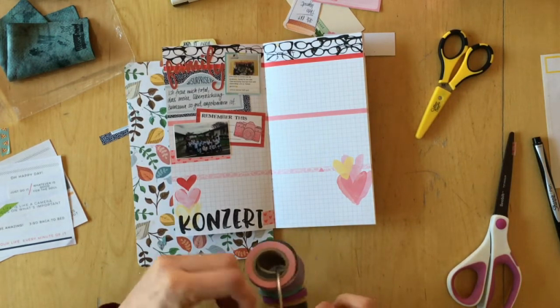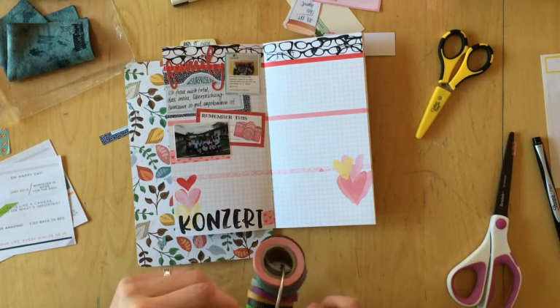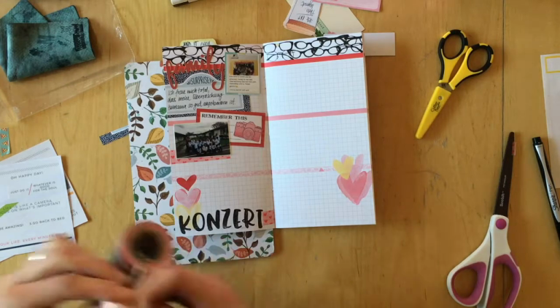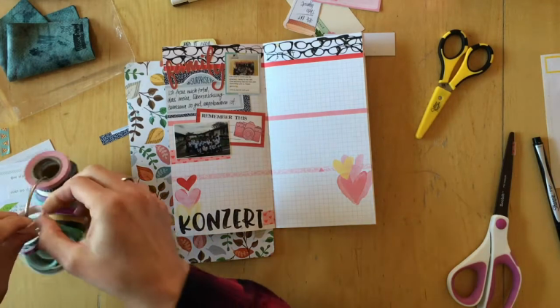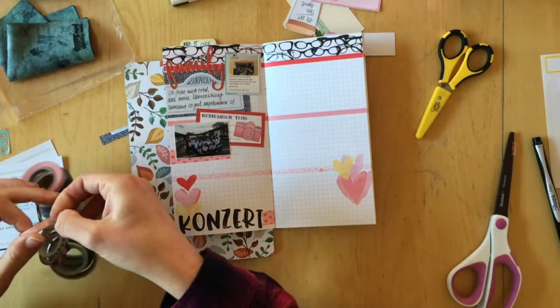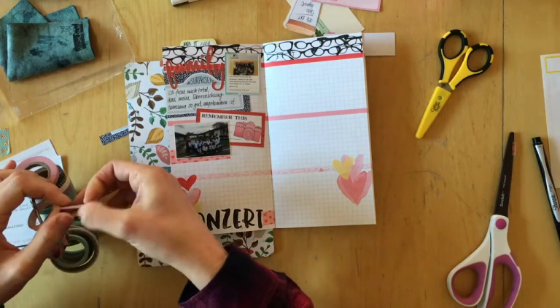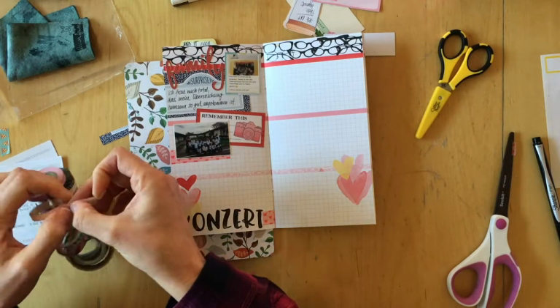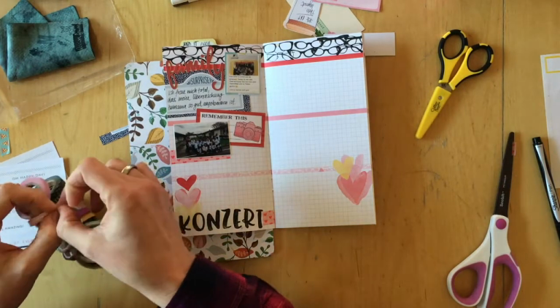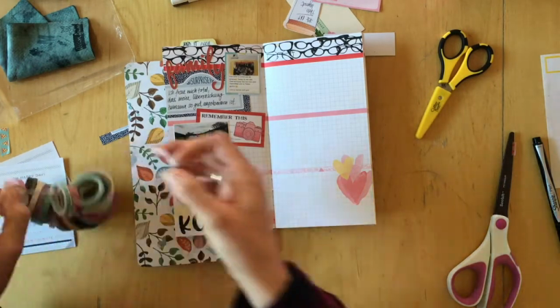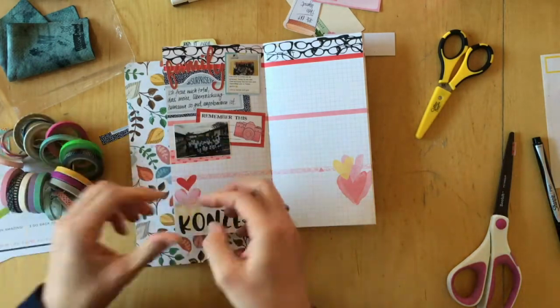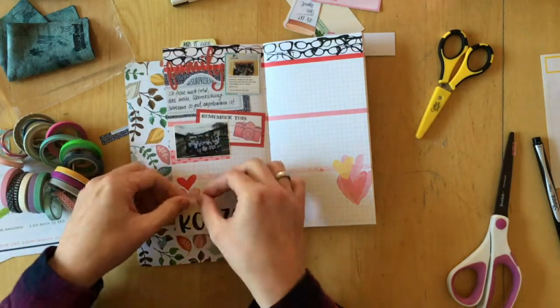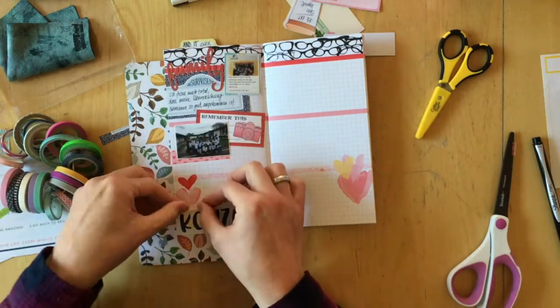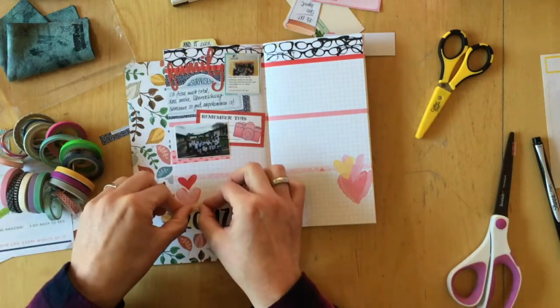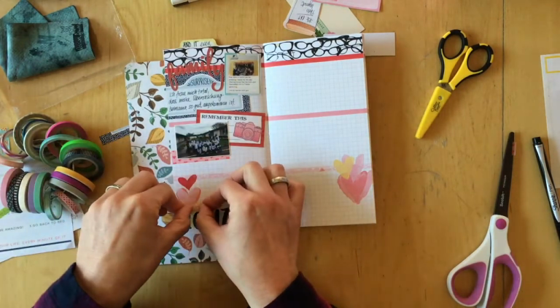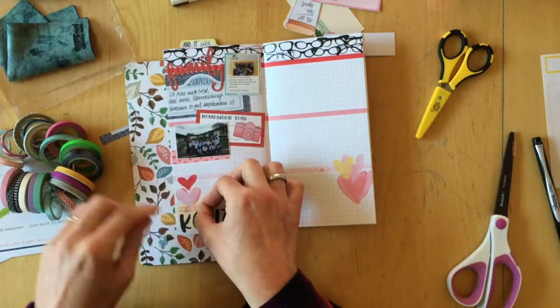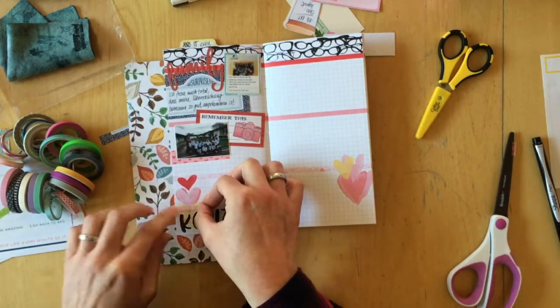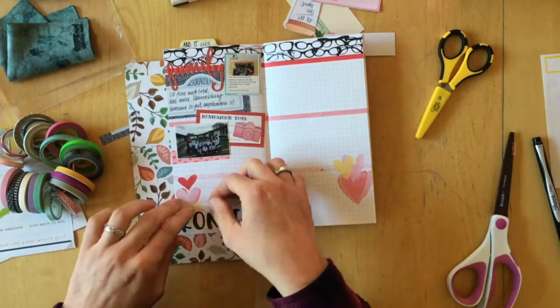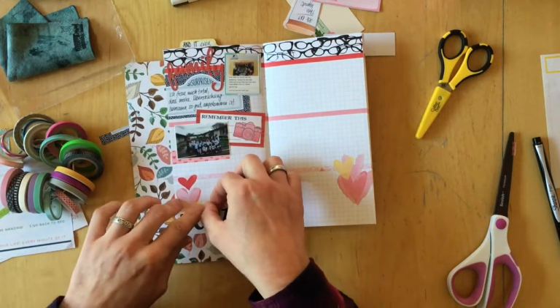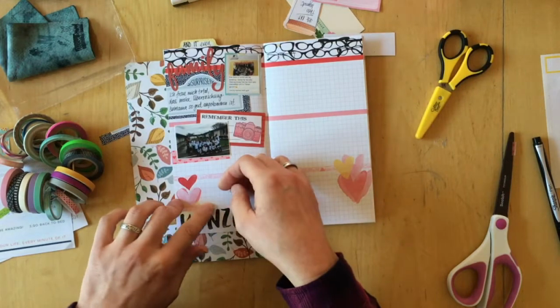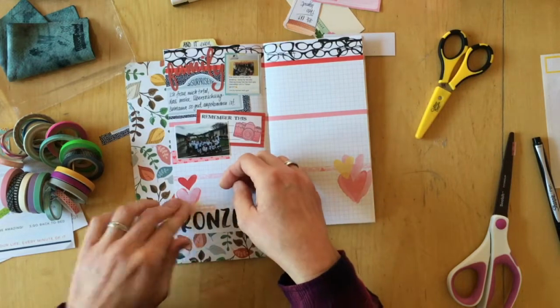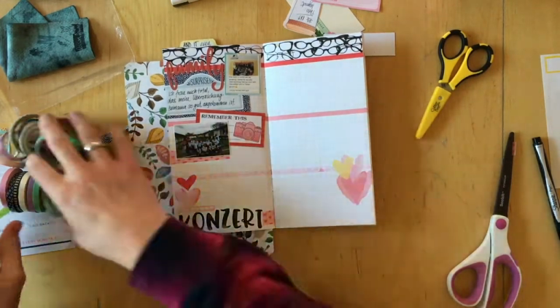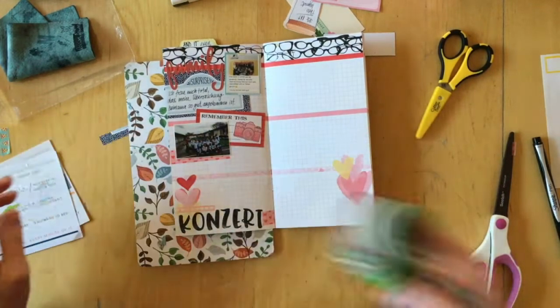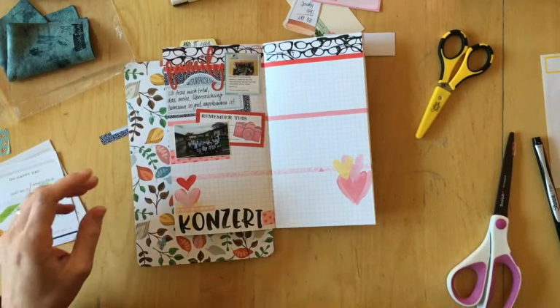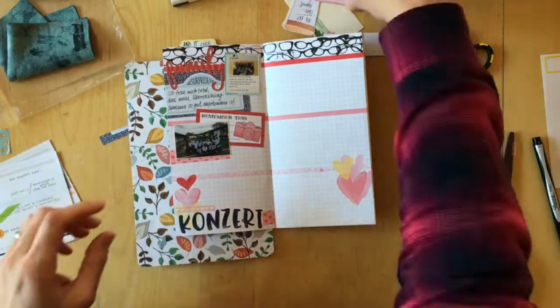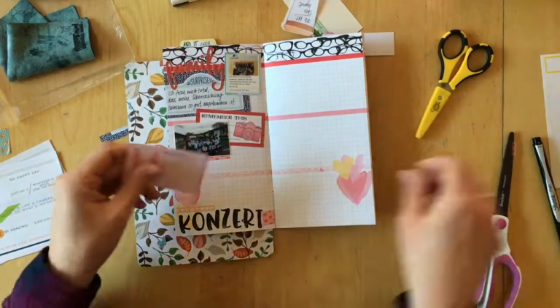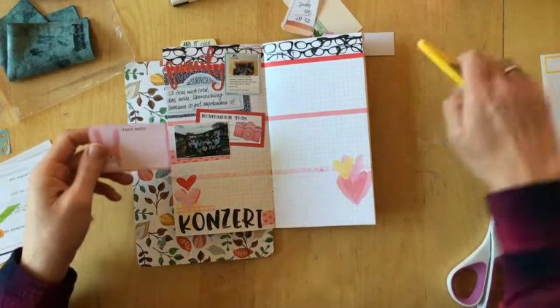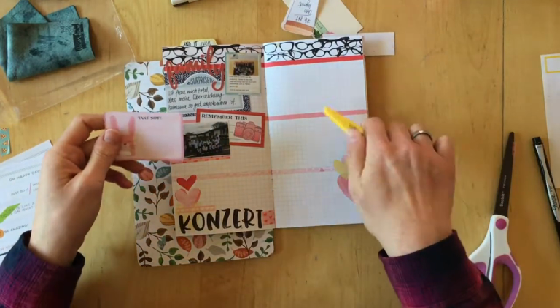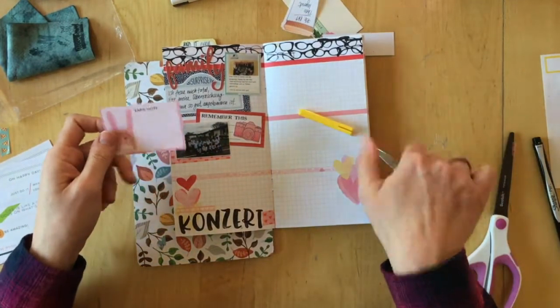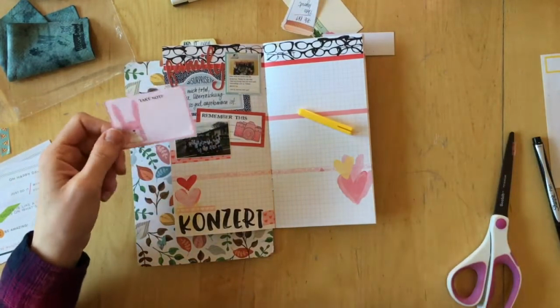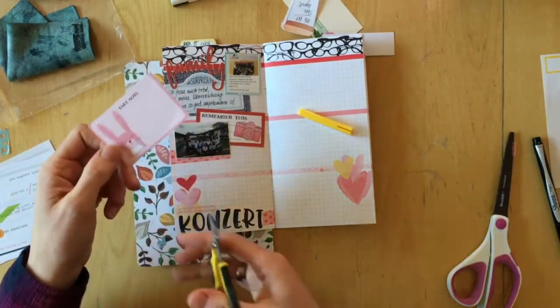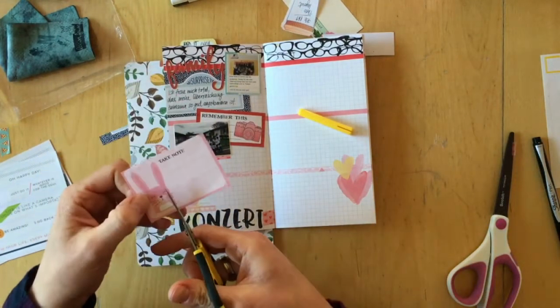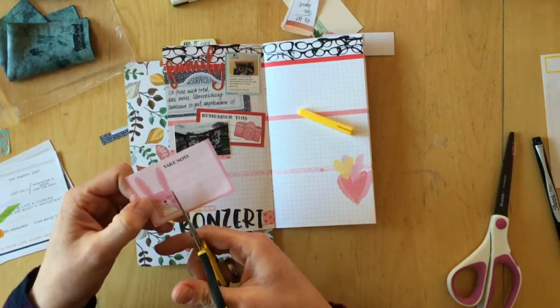Usually when I start my next month's journal I show you all of the things I'm actually using for that month. If you're interested in what I picked, just go to the journal-with-me video number four — it's linked in the description below.